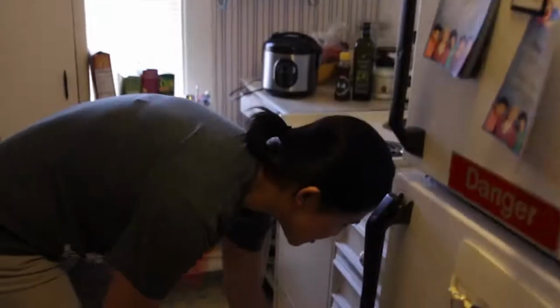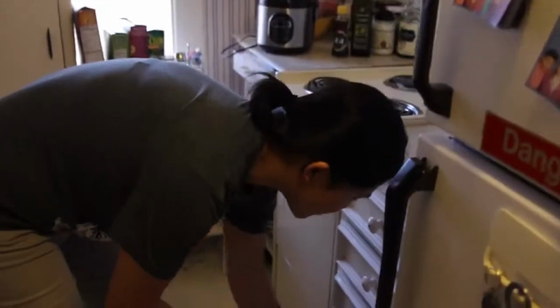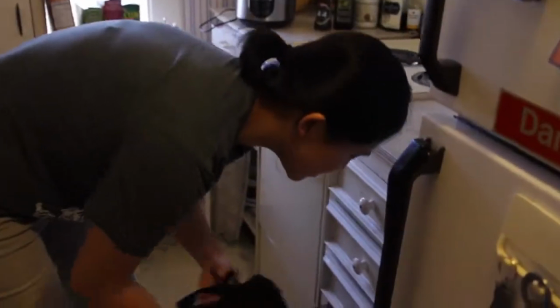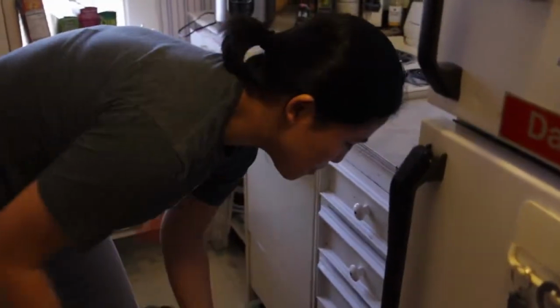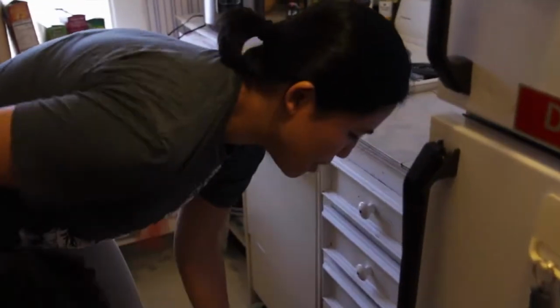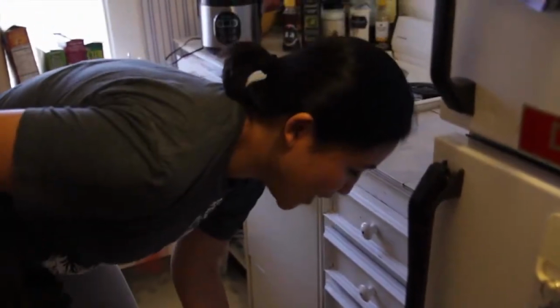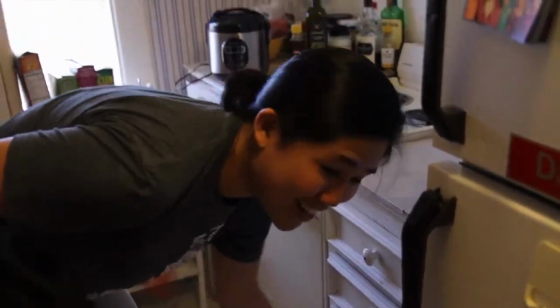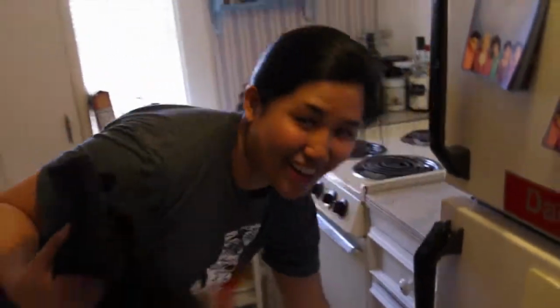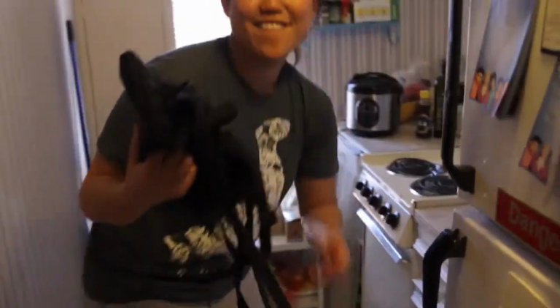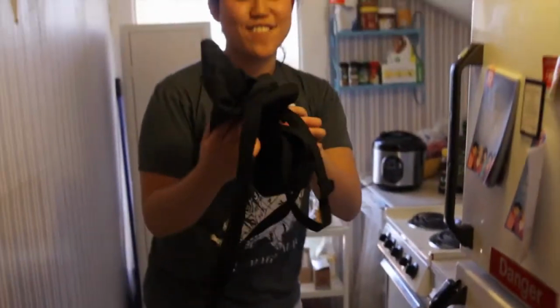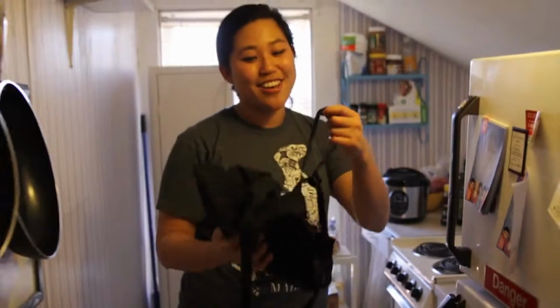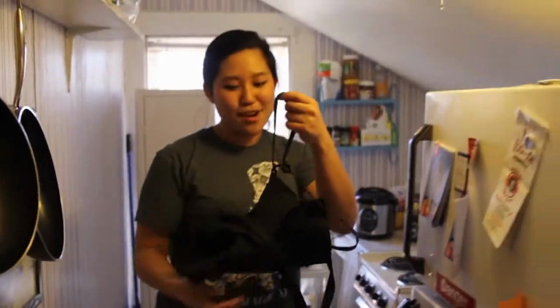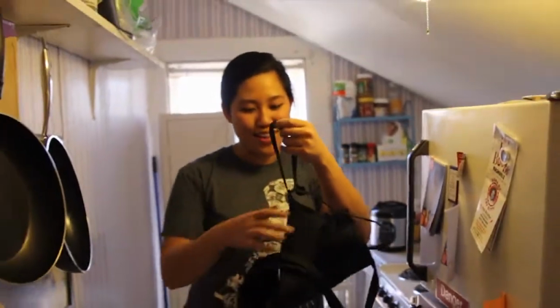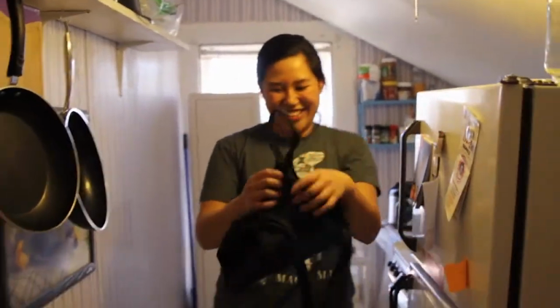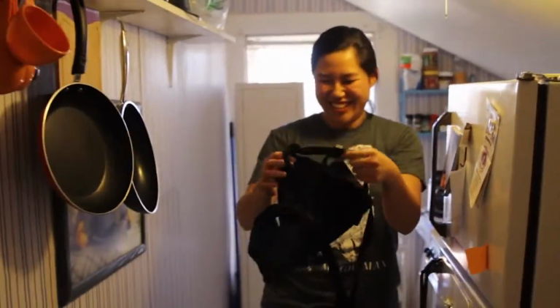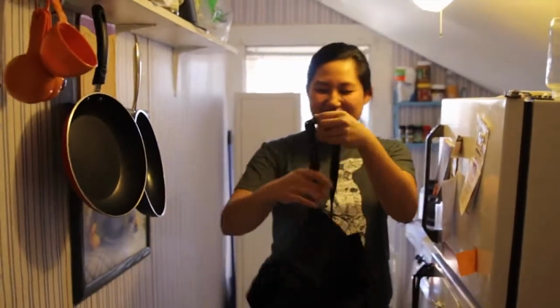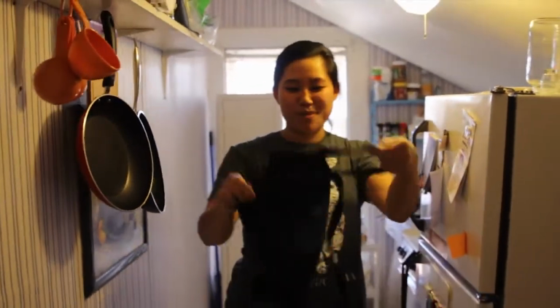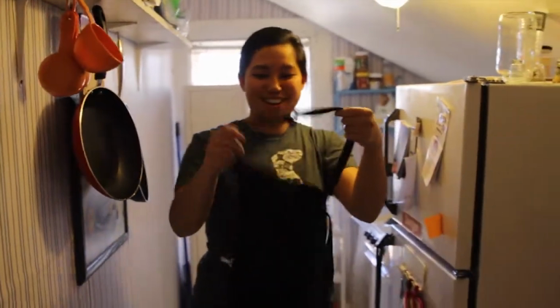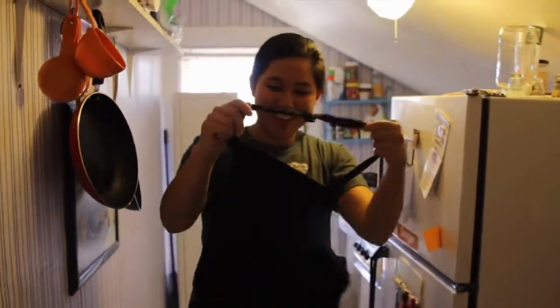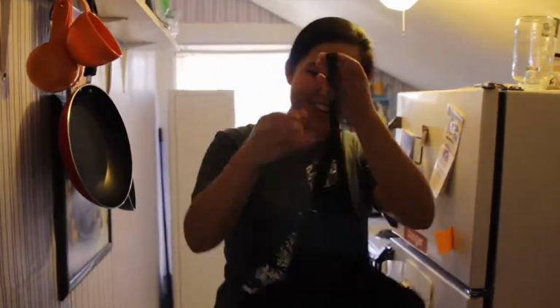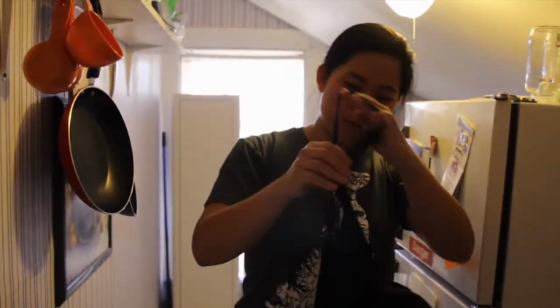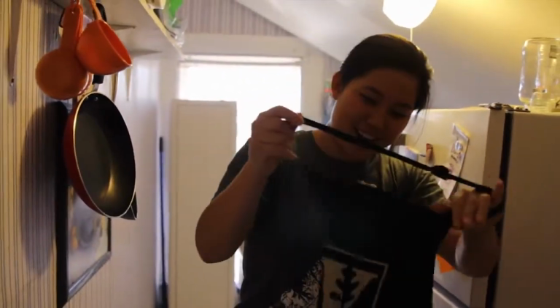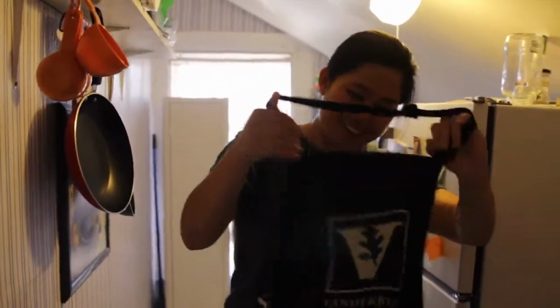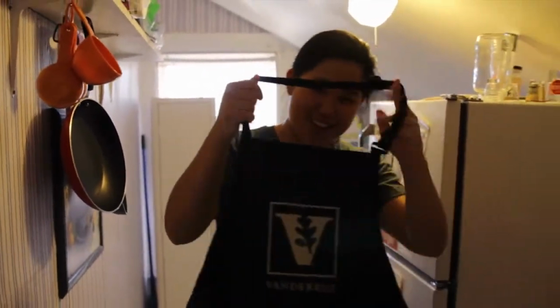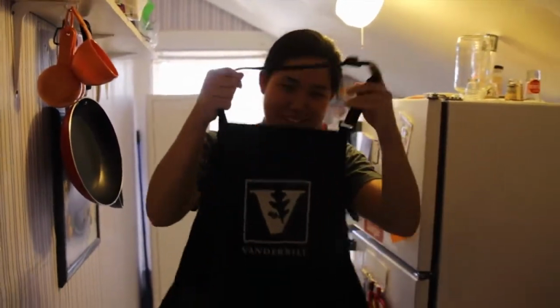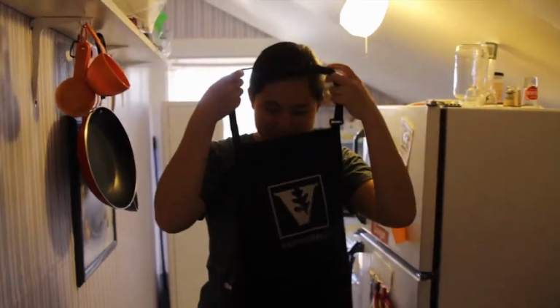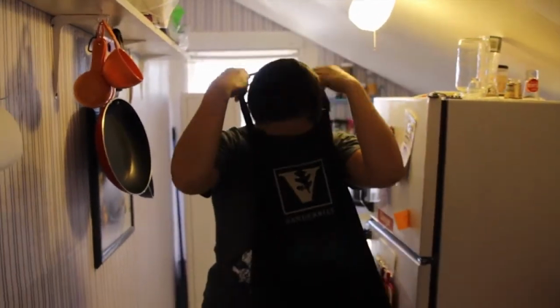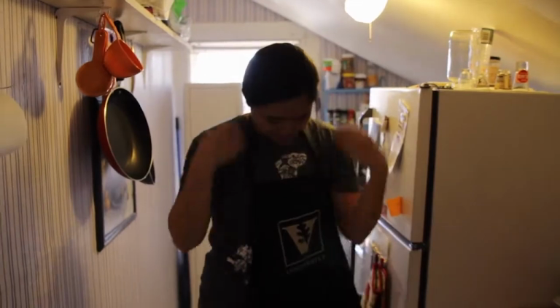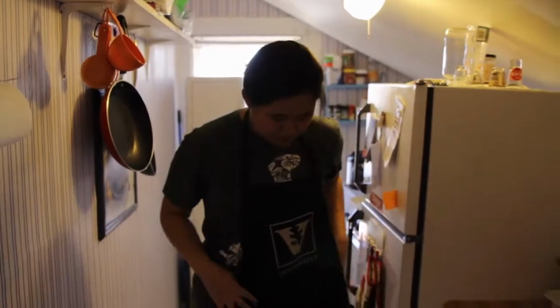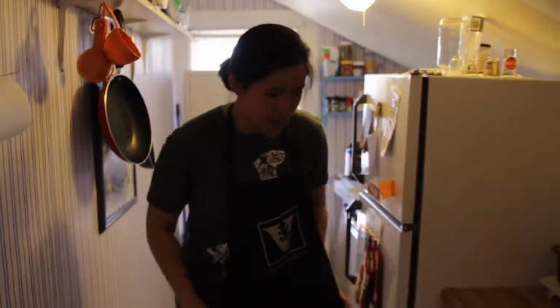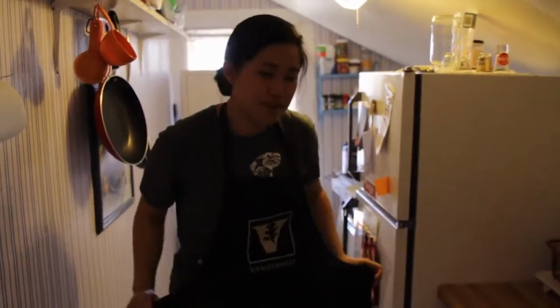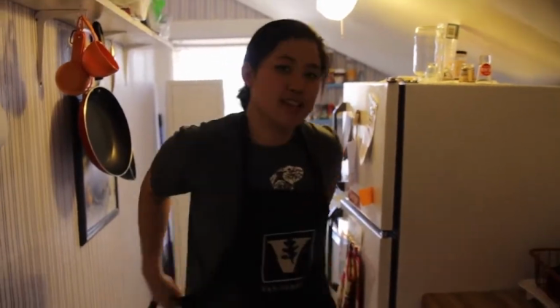But first, let me put on my handy-dandy Brady Vanderbilt apron and scarf that I always take with me, and wash my hands.